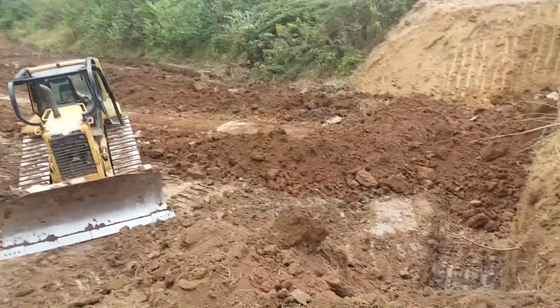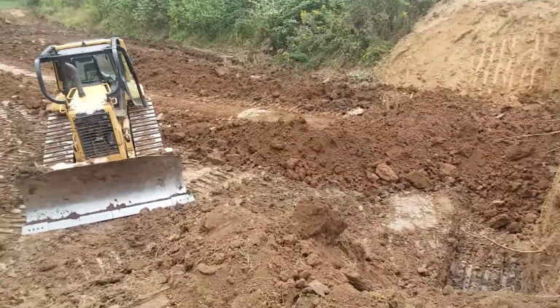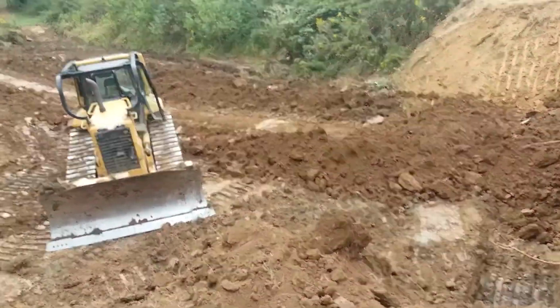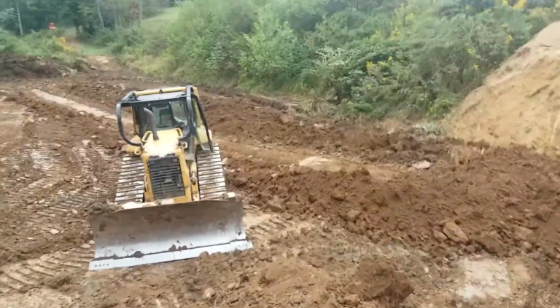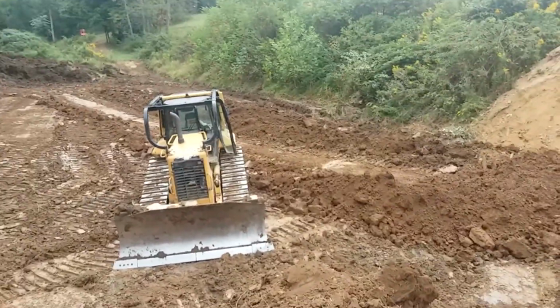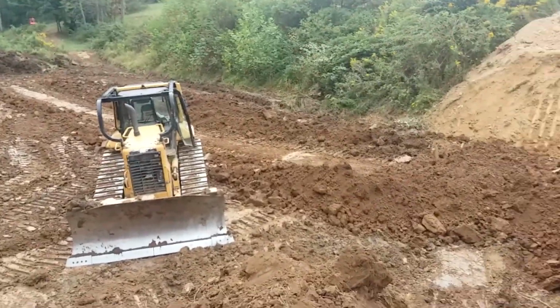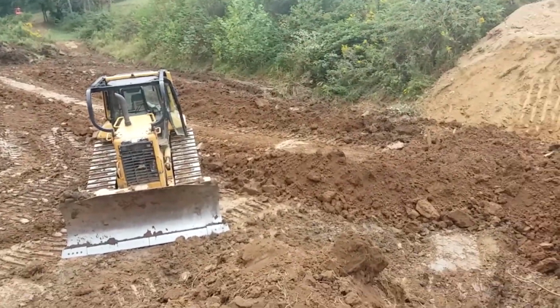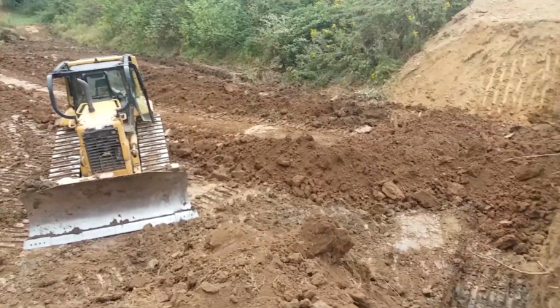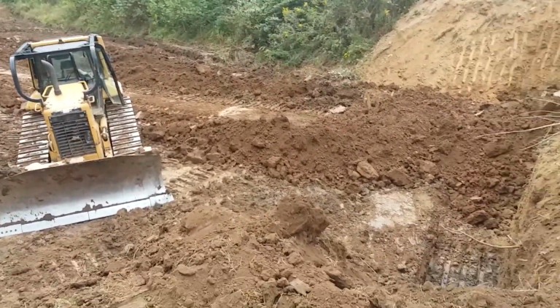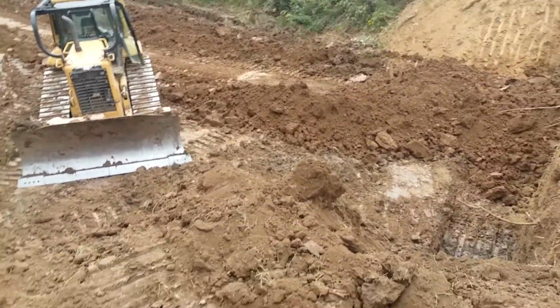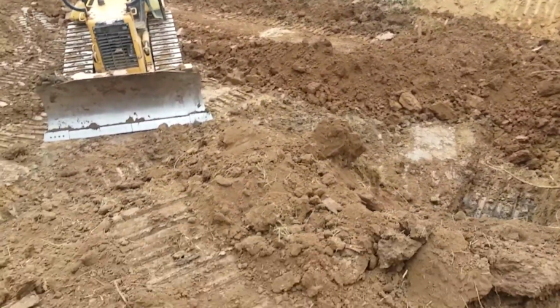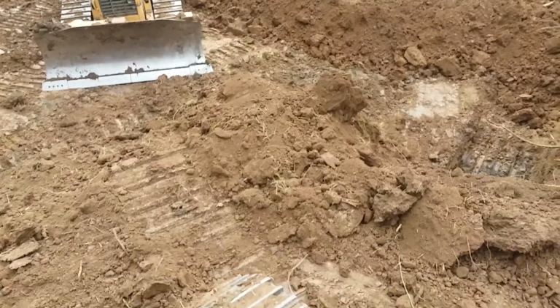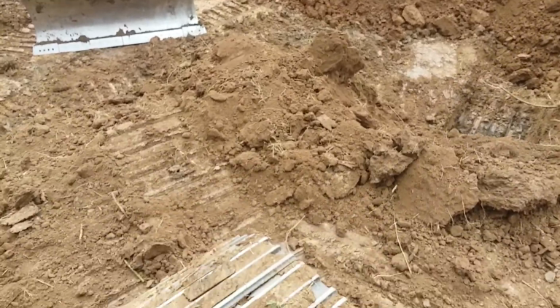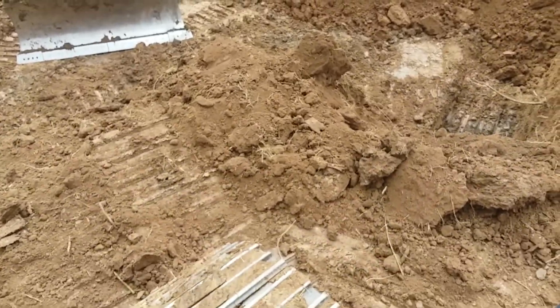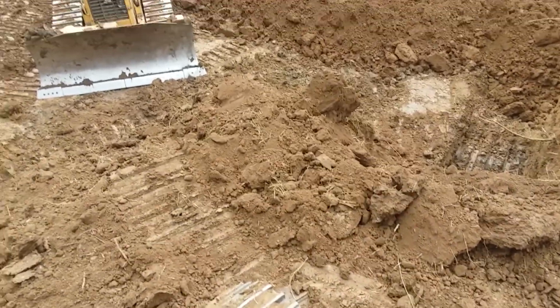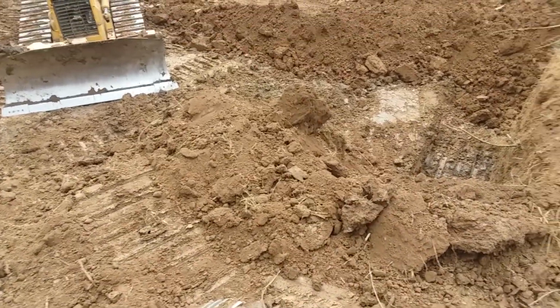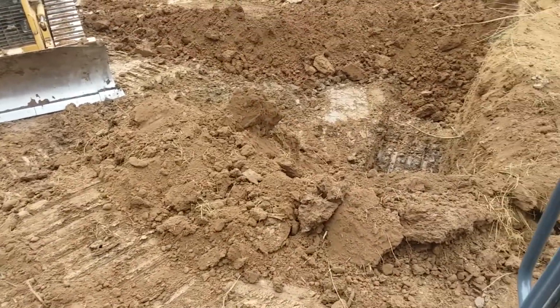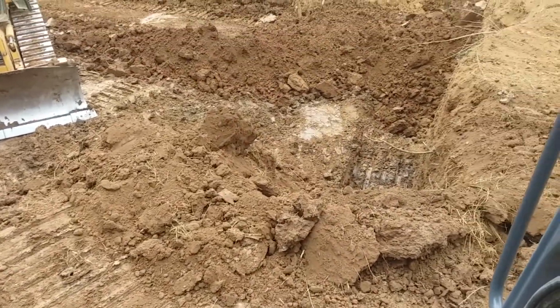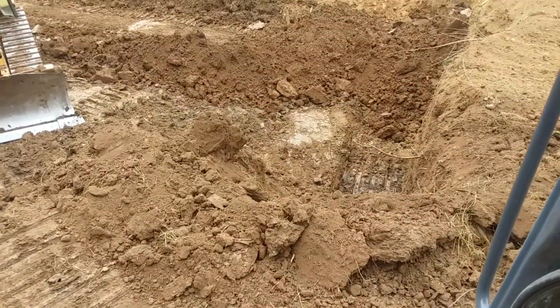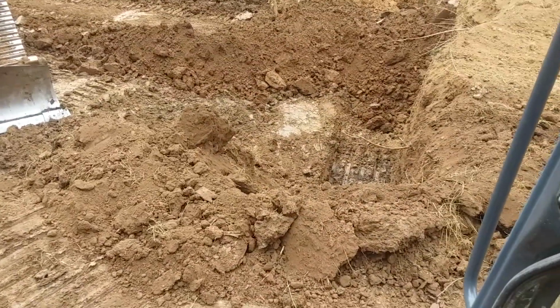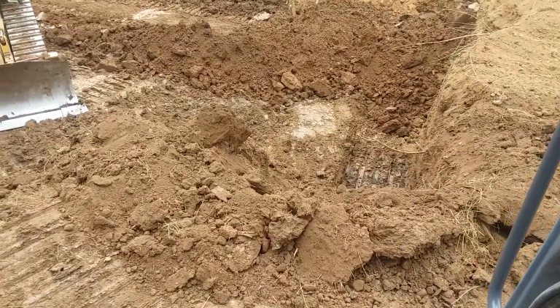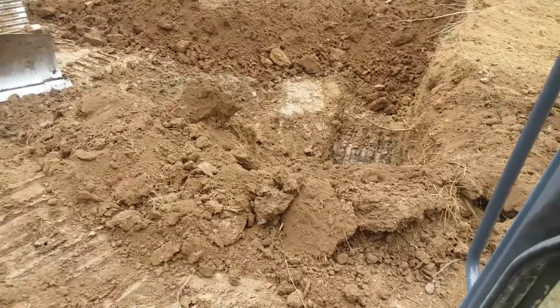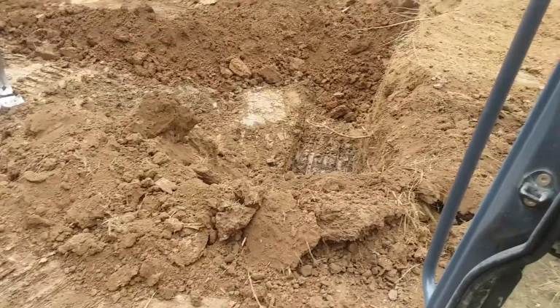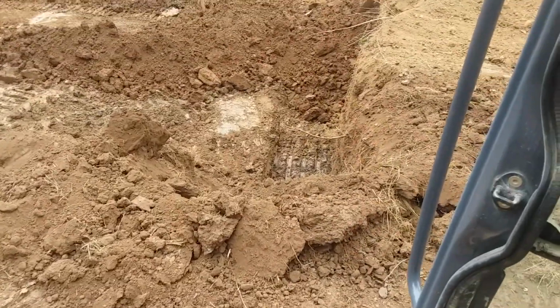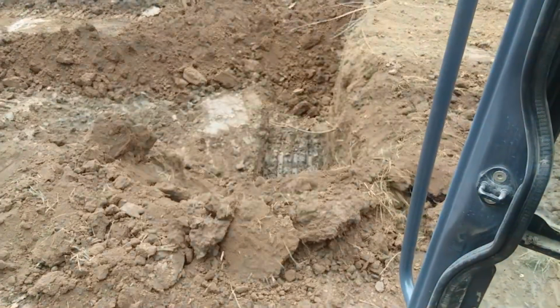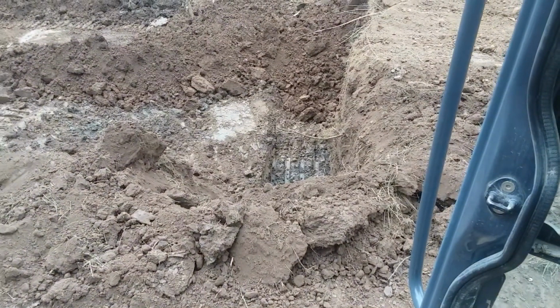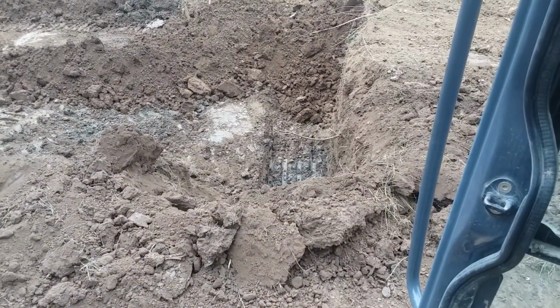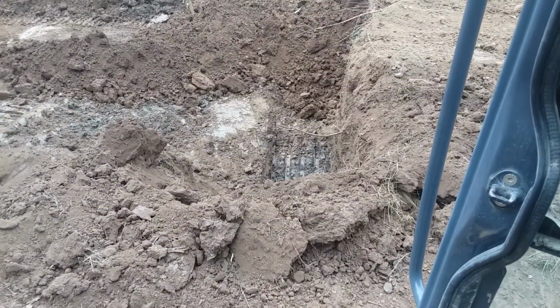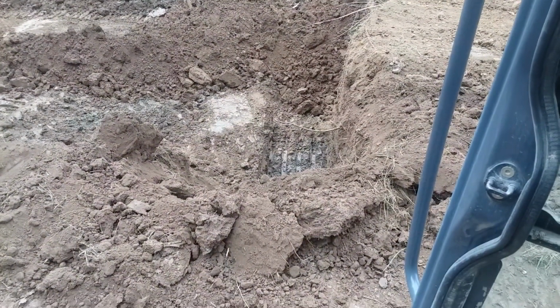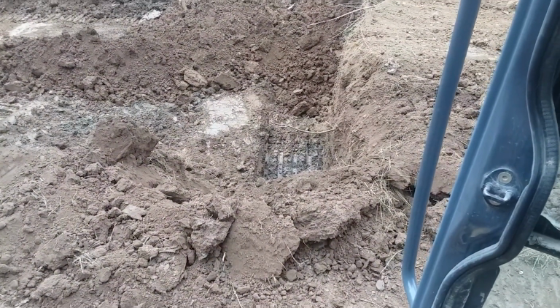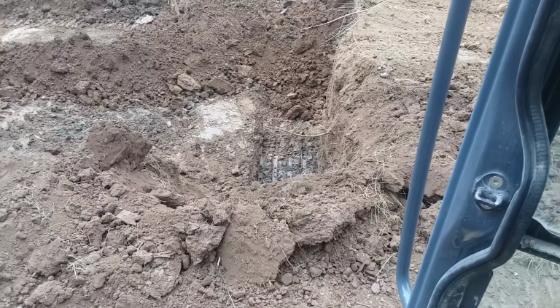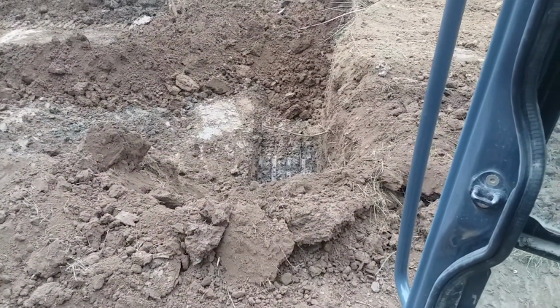Here we are at our pond project. I need to dig all this out here. I've been digging this morning and pulling this back. We're starting to build our core trench in there.